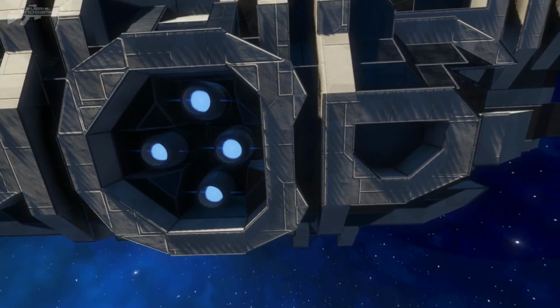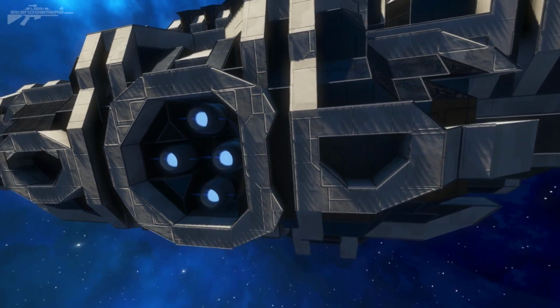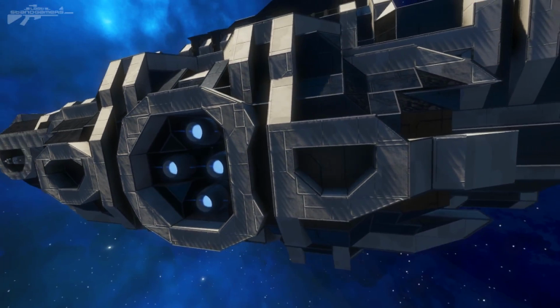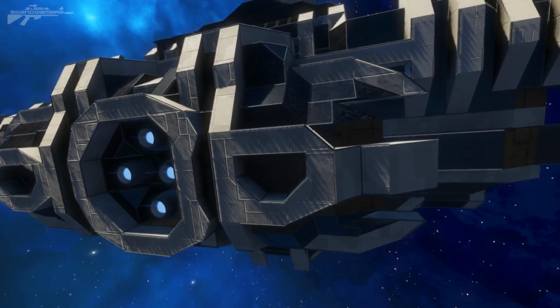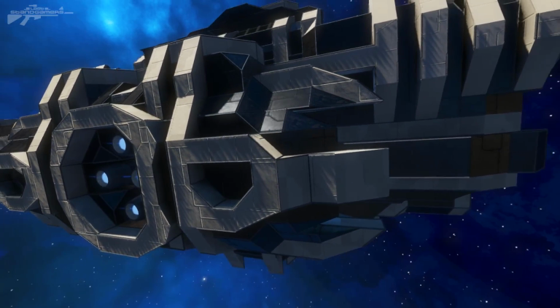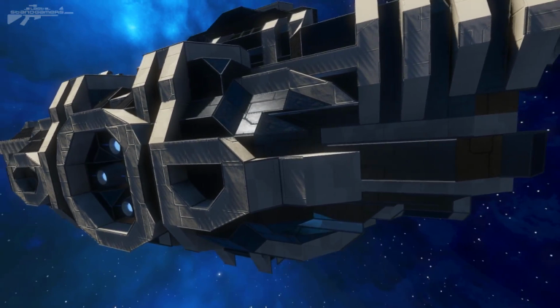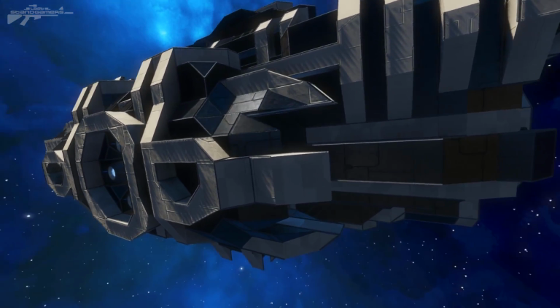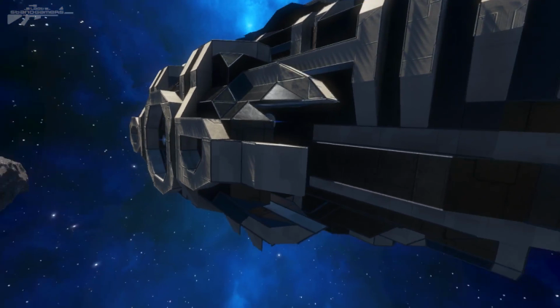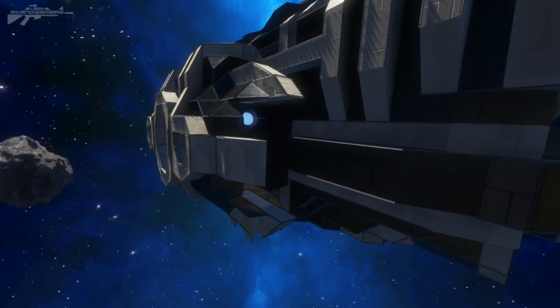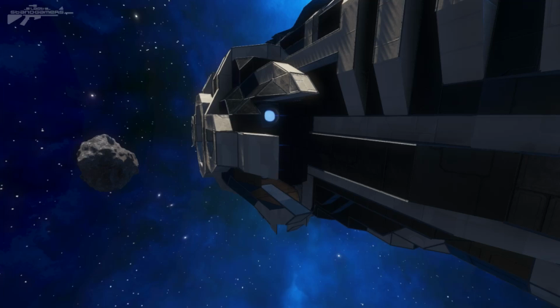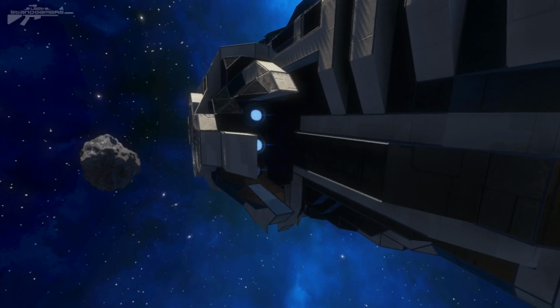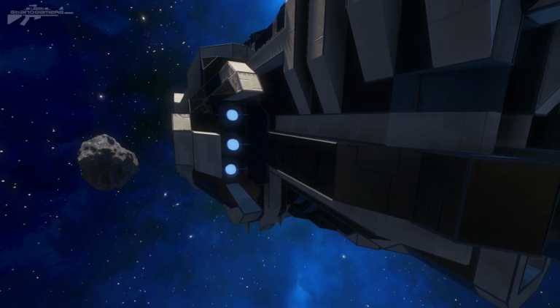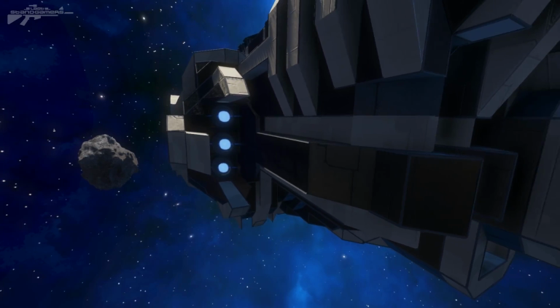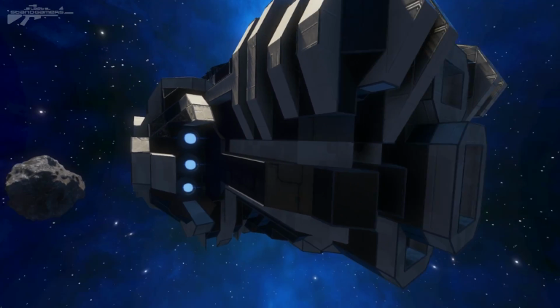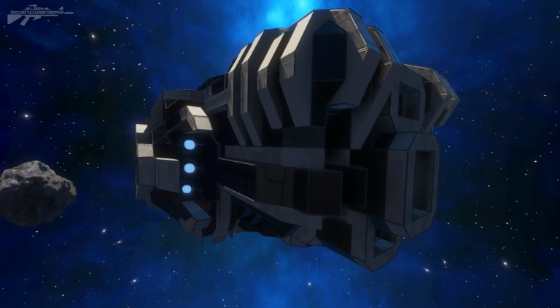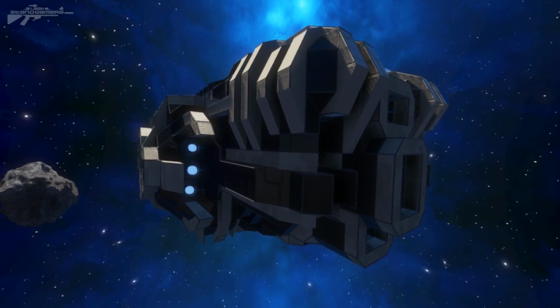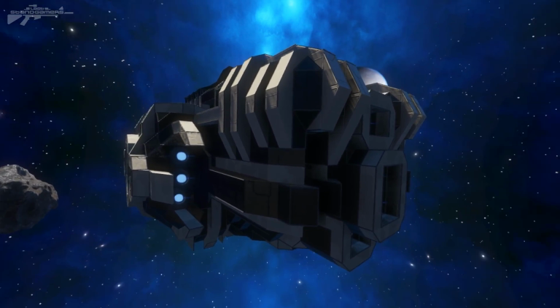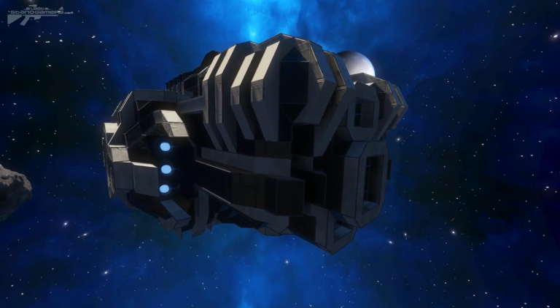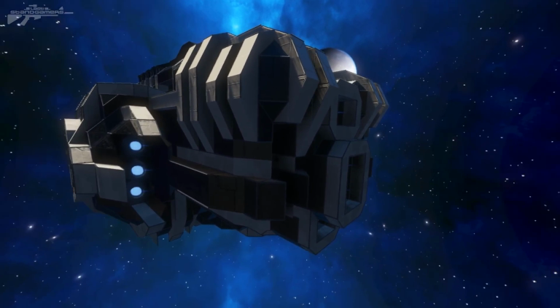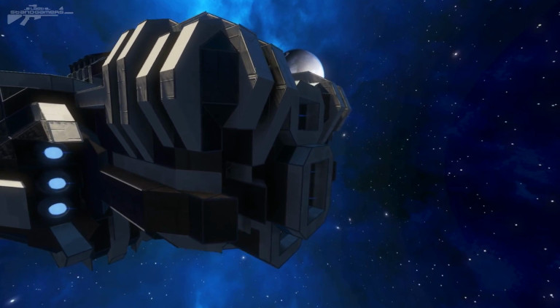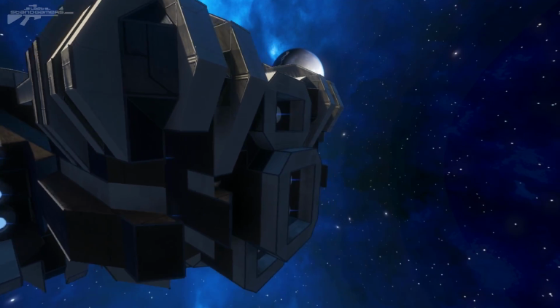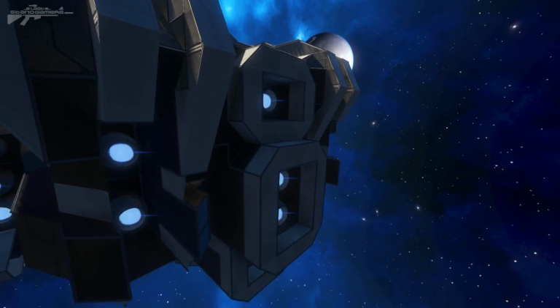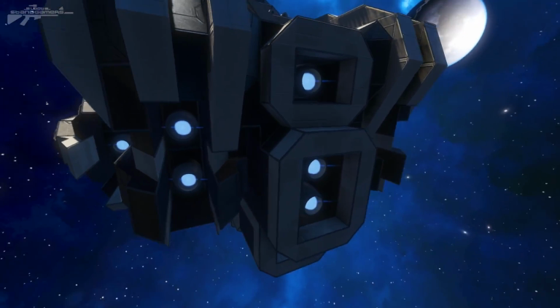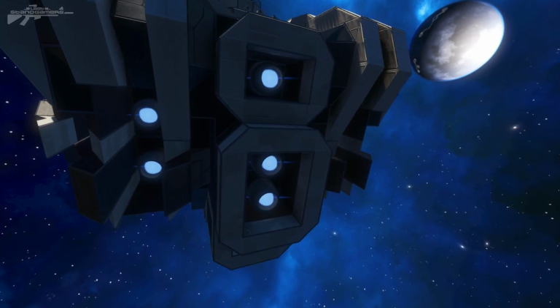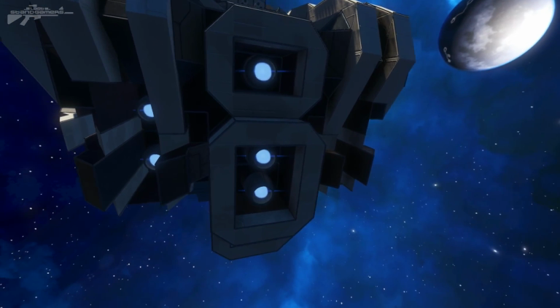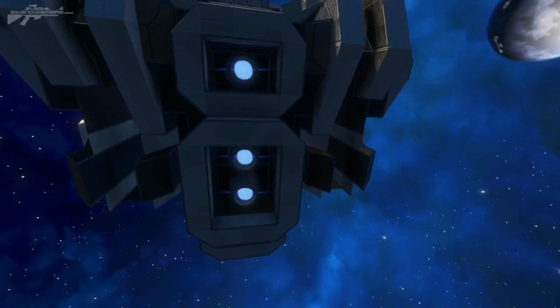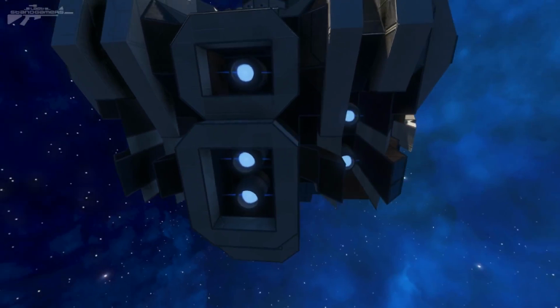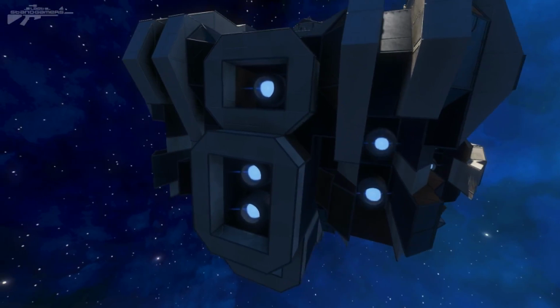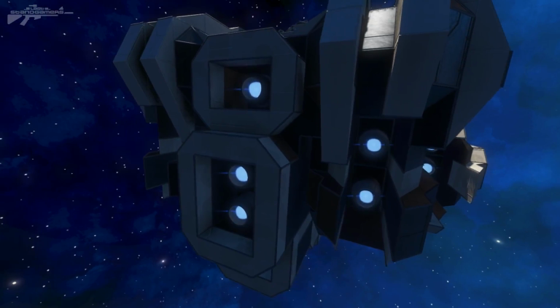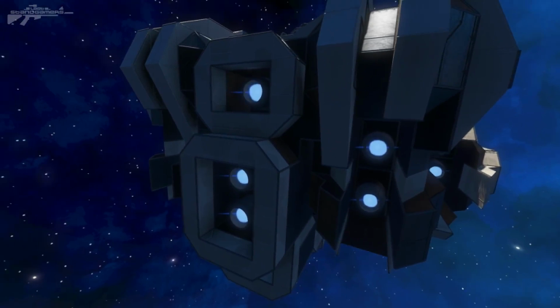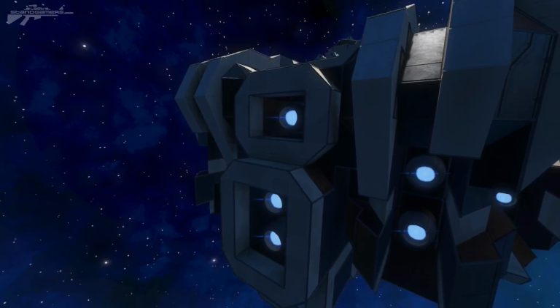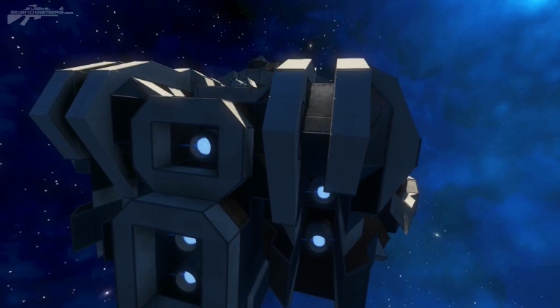Four very large thrusters, and then coming to the back we've got another set of protected thrusters. For a survival ship it's very important to keep your thrusters protected, which is why he's recessed many of them inside the hull — and it just makes it look that much more beautiful.